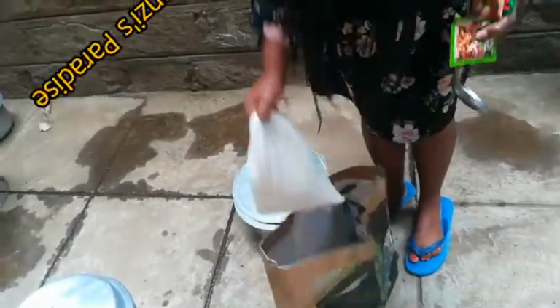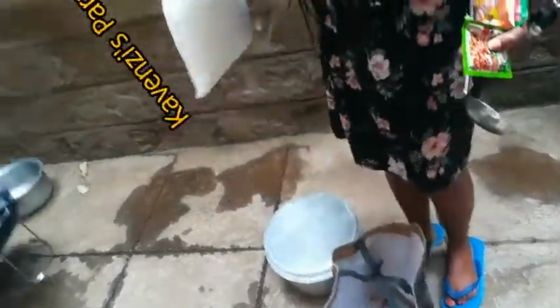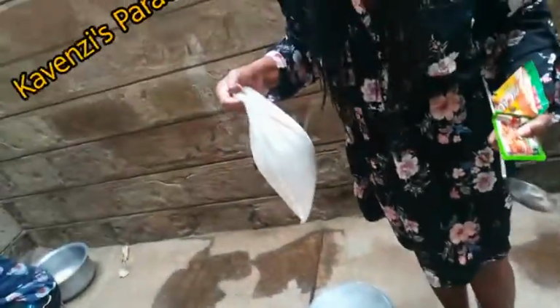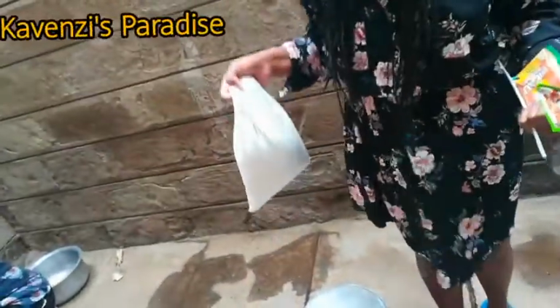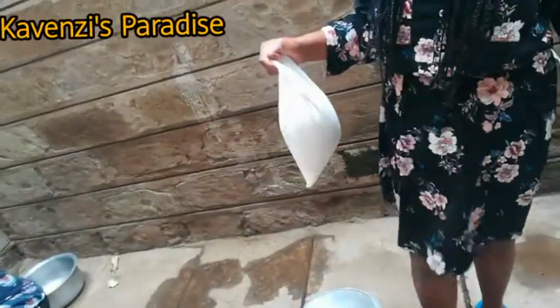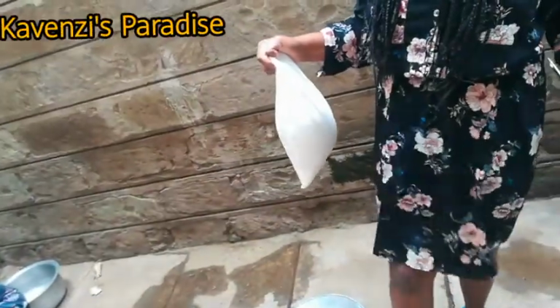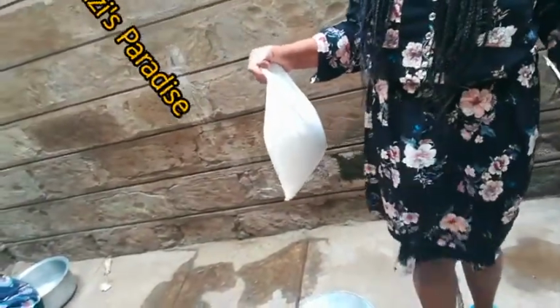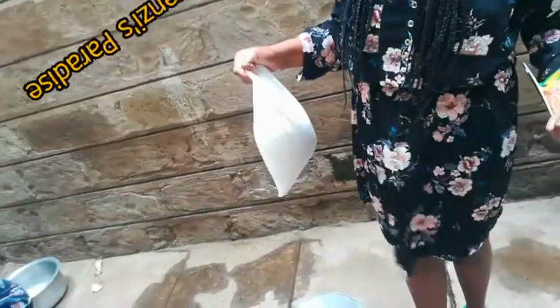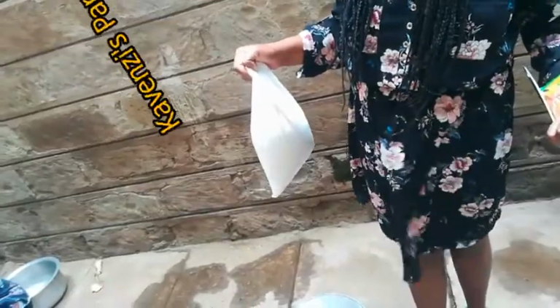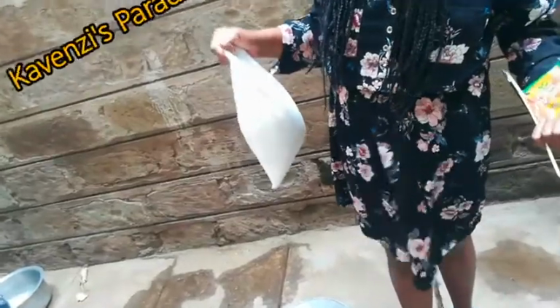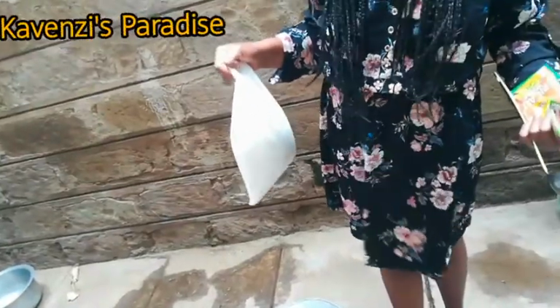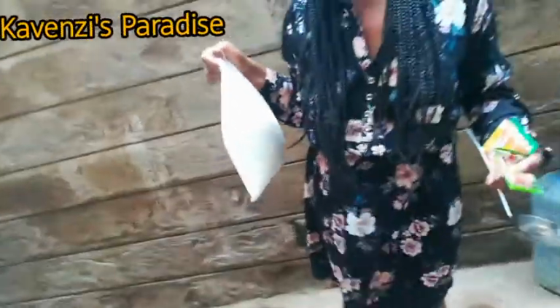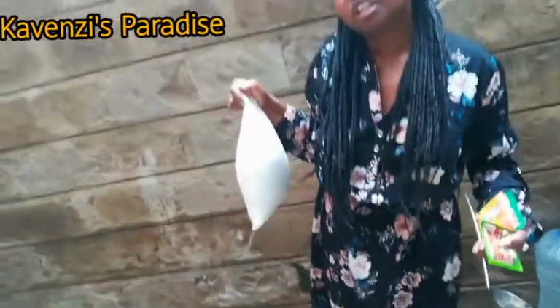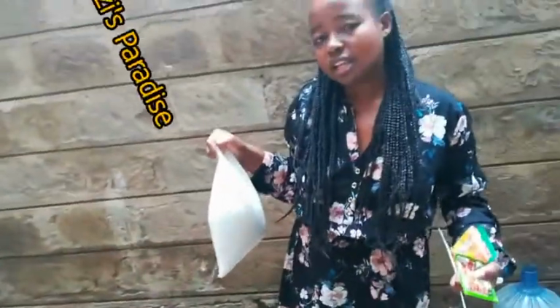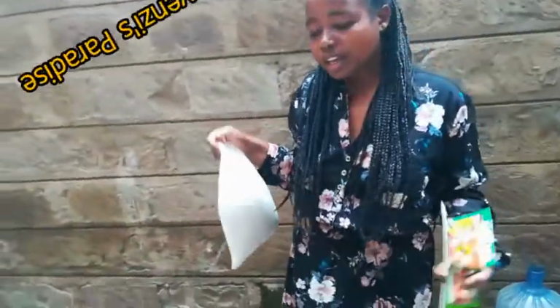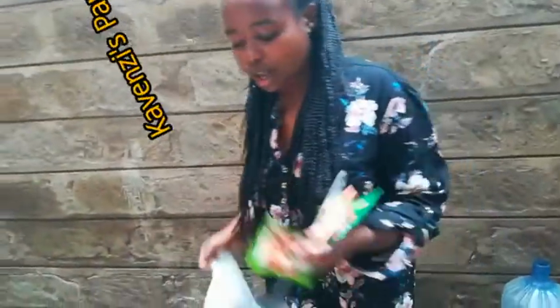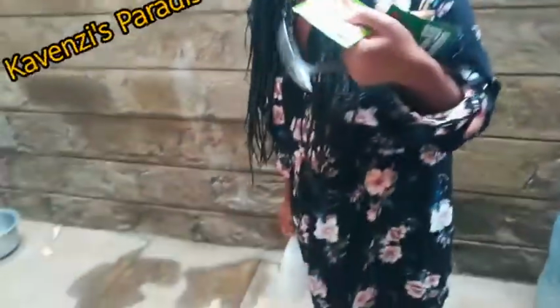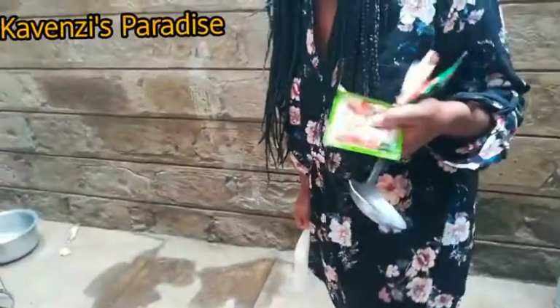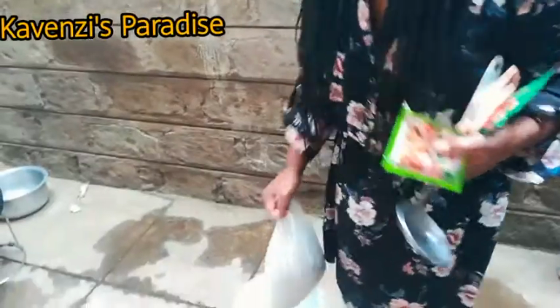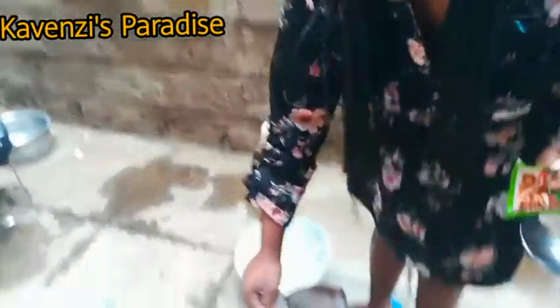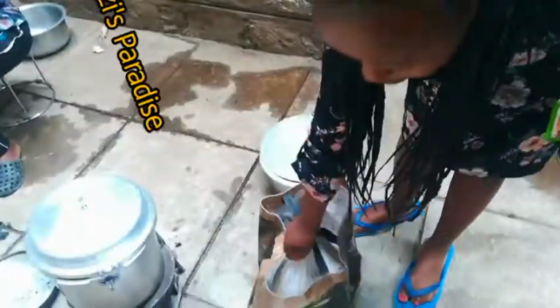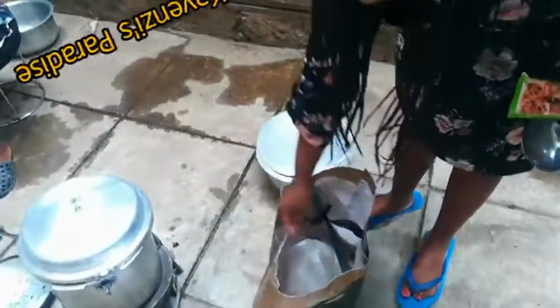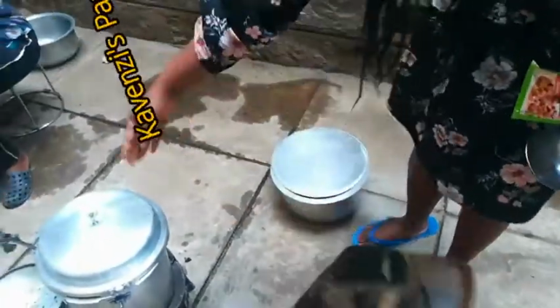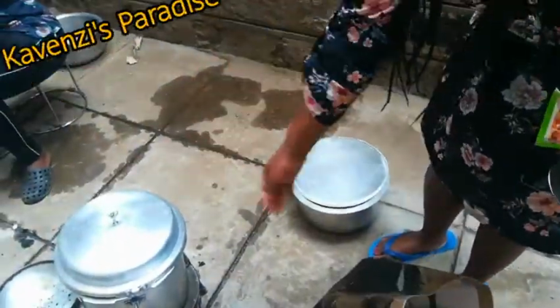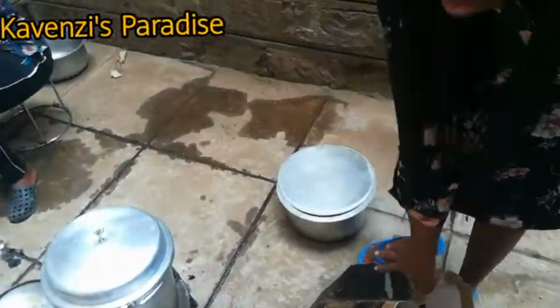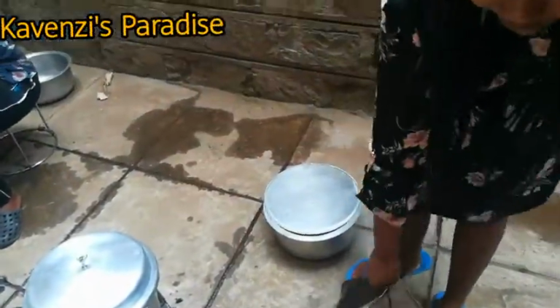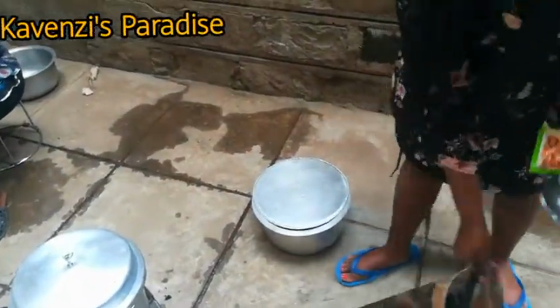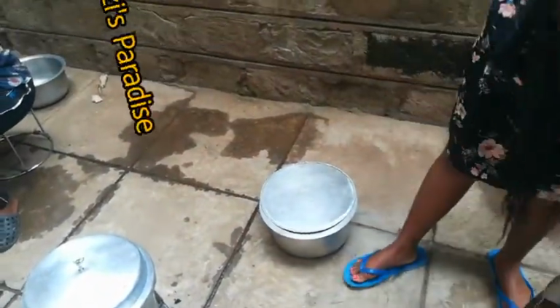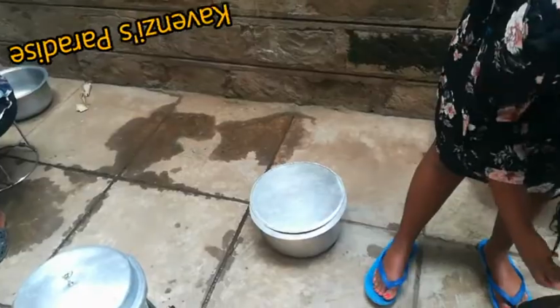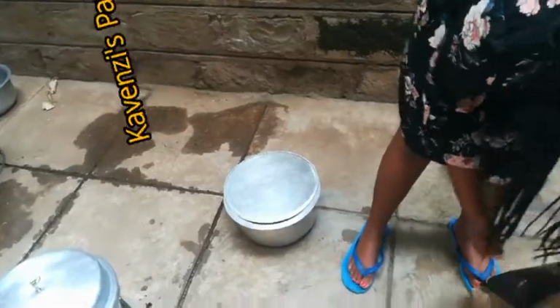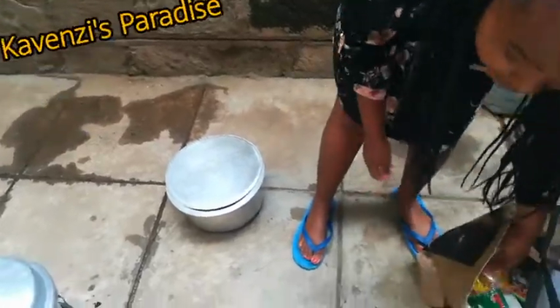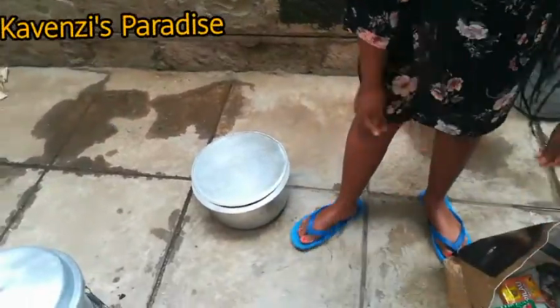And then this is the rice. Is this basmati or pishori? Pishori — this is pishori. So guys, let's get to the kitchen. I had first put the meat to boil; I don't know if it's ready, let me check it out.